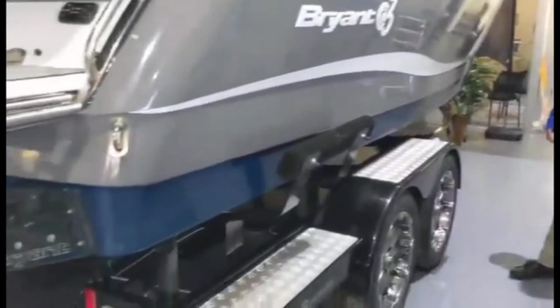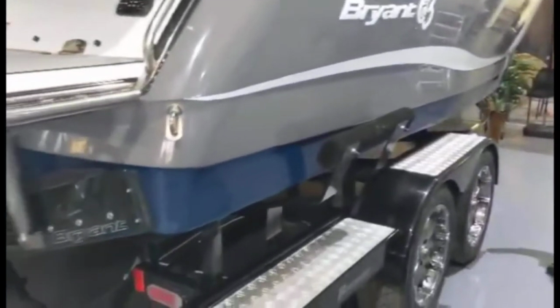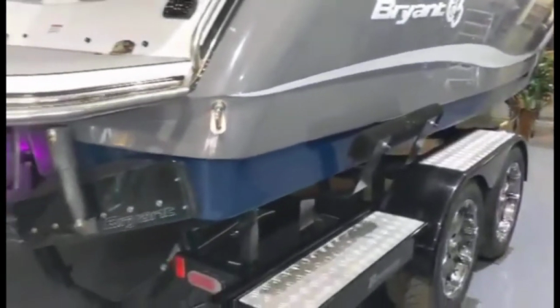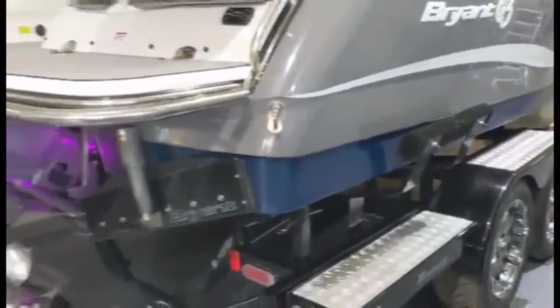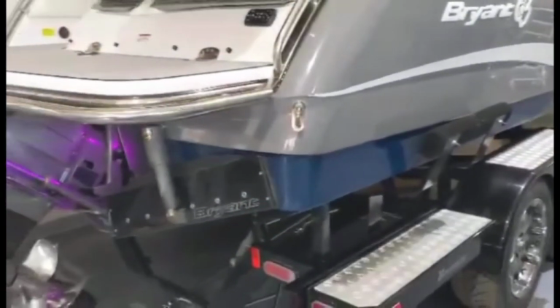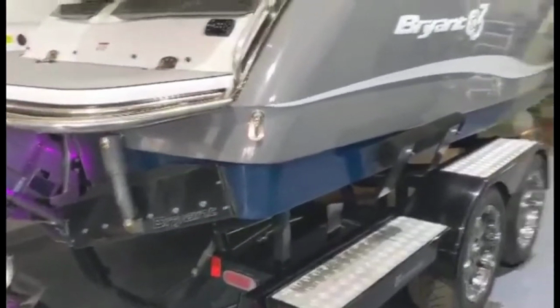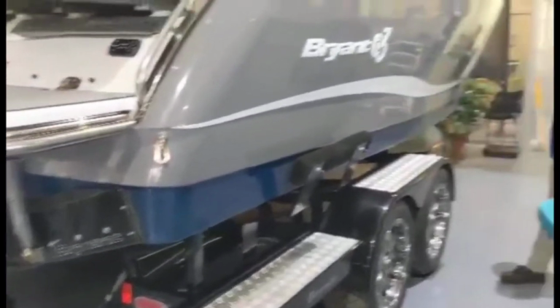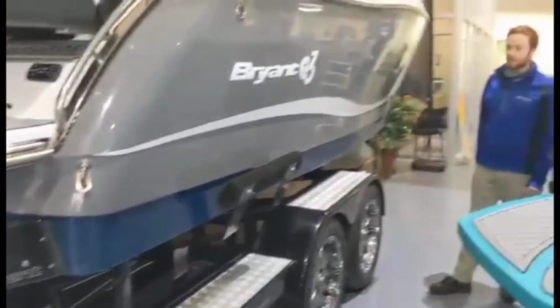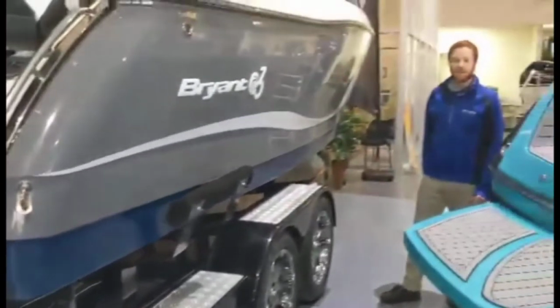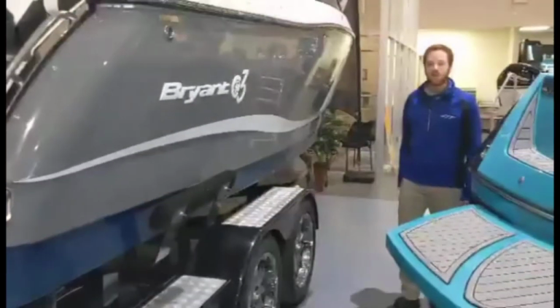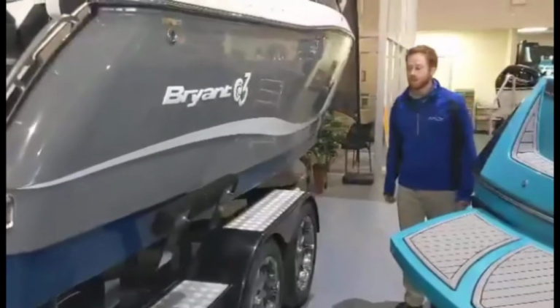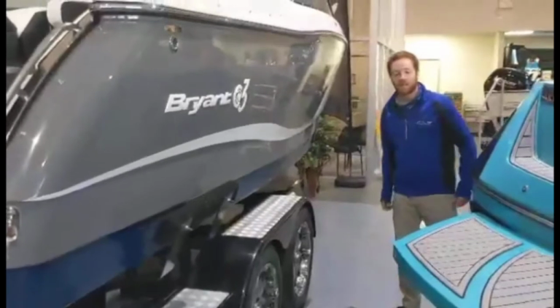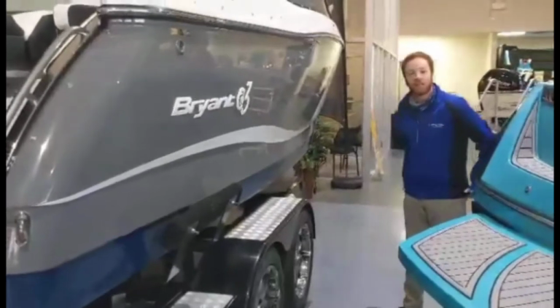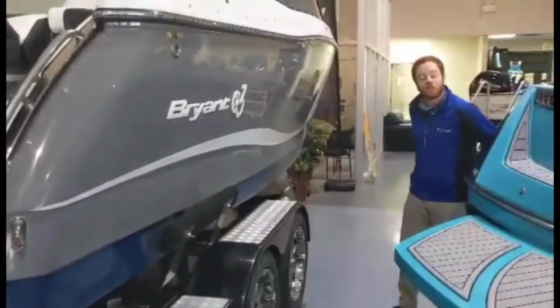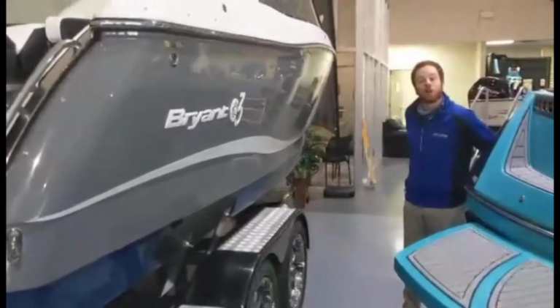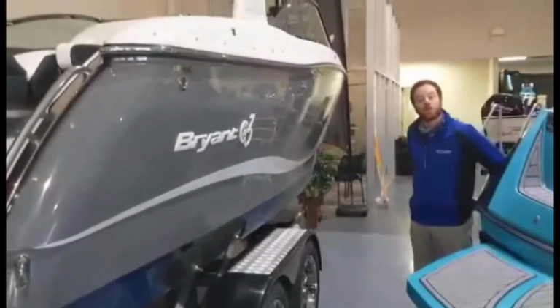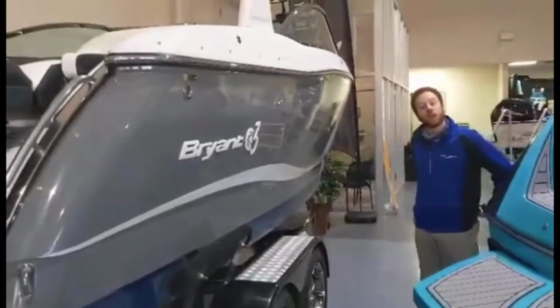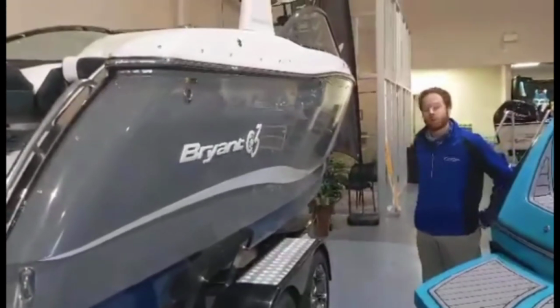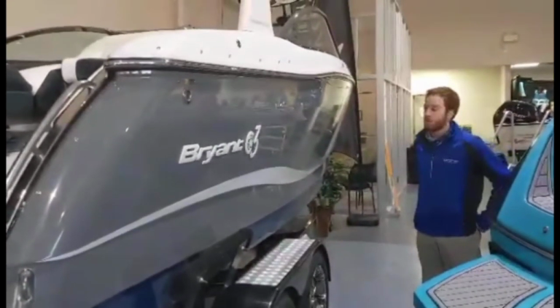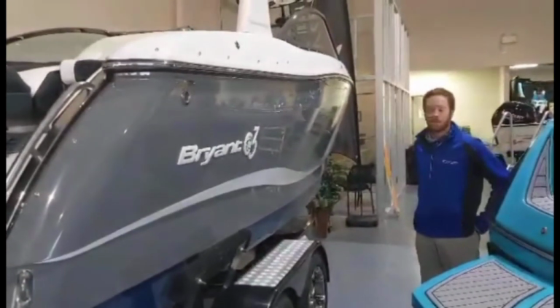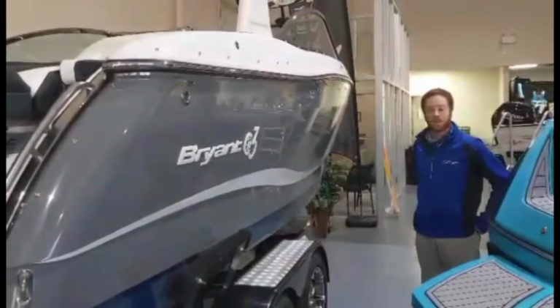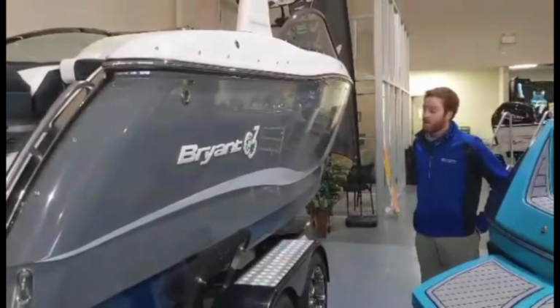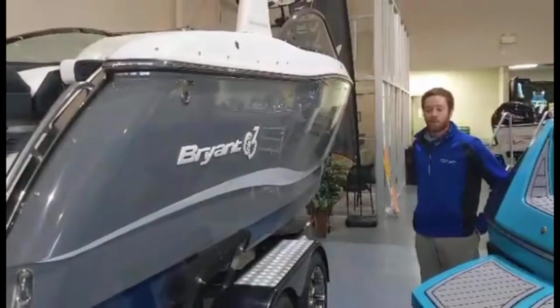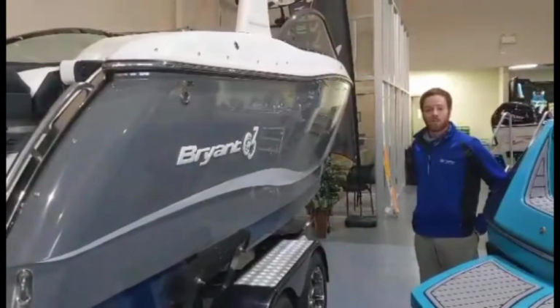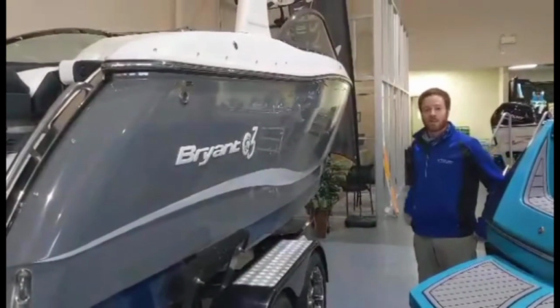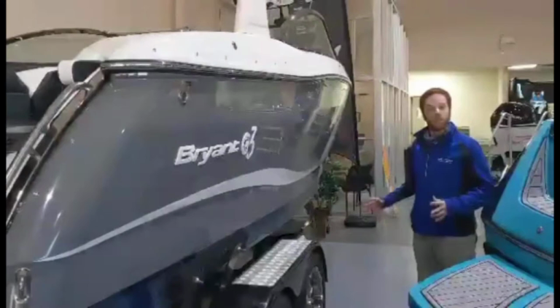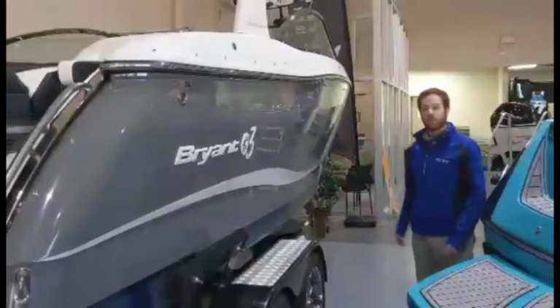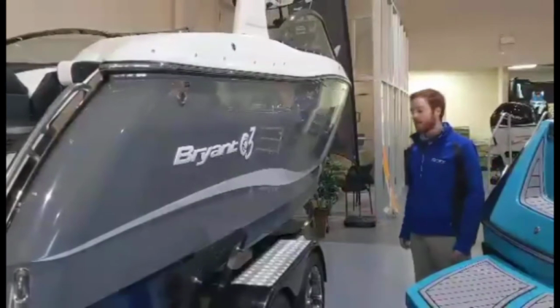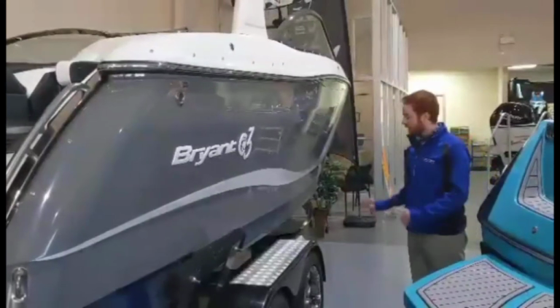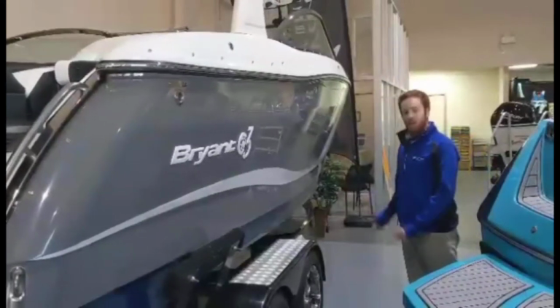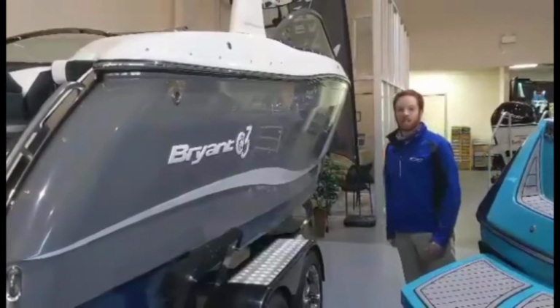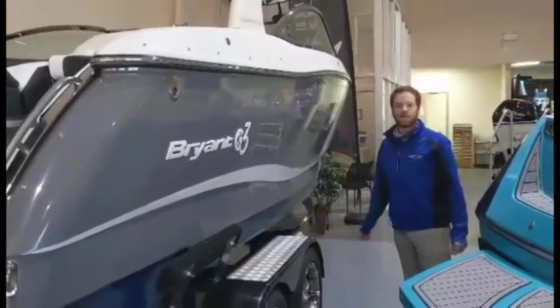One of my favorite boats in the lineup because you can do a little bit of everything out of it. If you're planning to do a lot of cruising with the family but also want something that's good for water sports in that 23-foot range, you're looking at it.